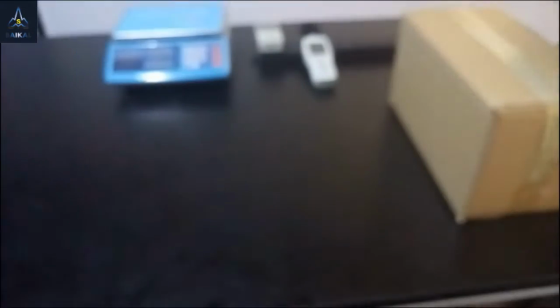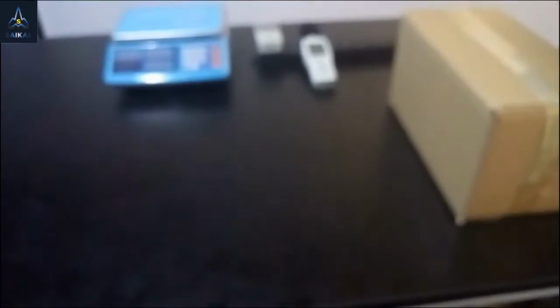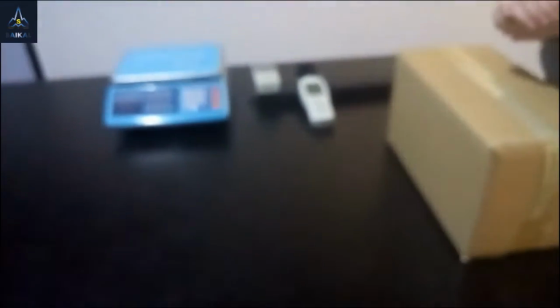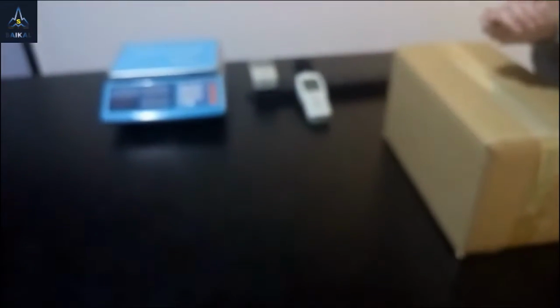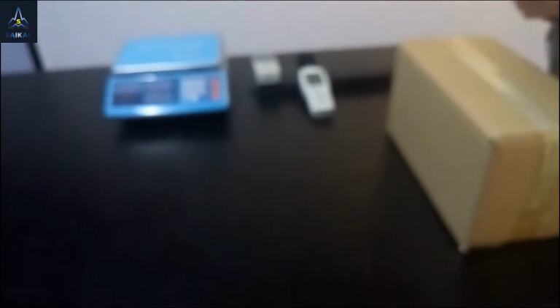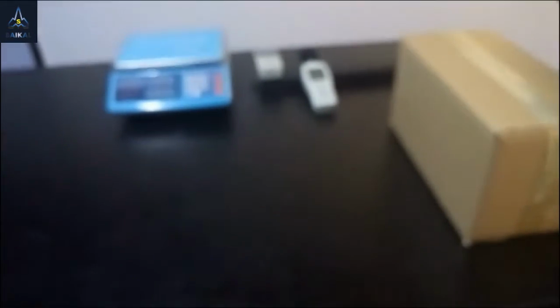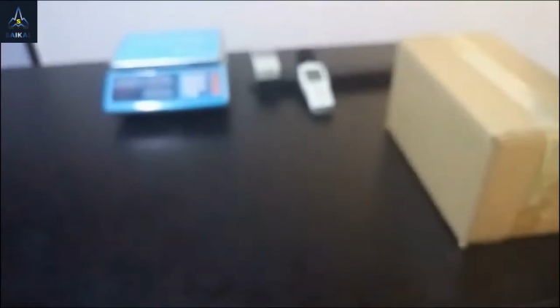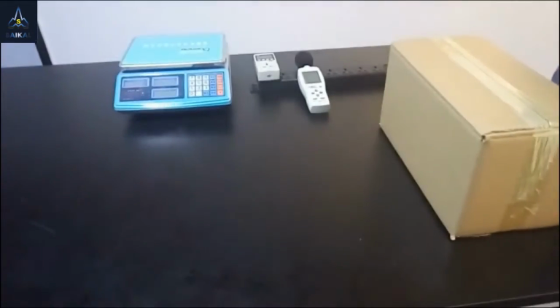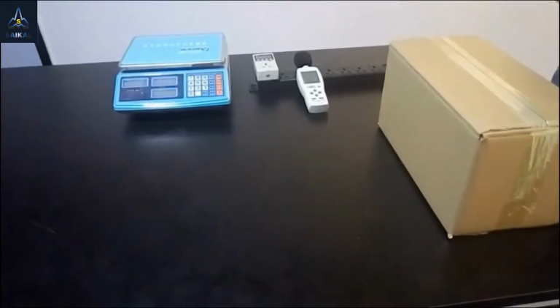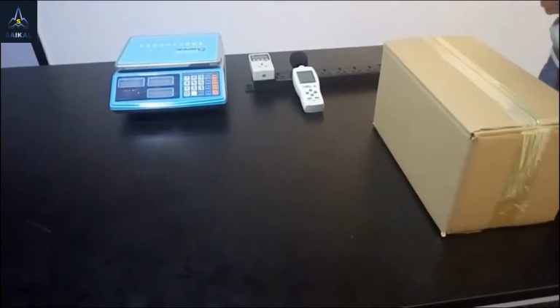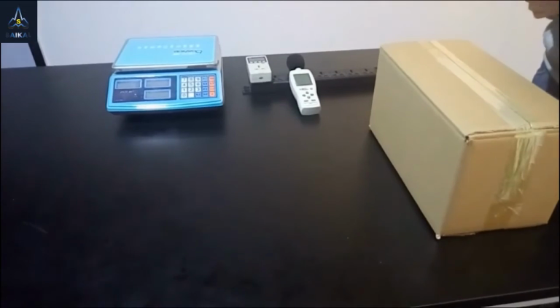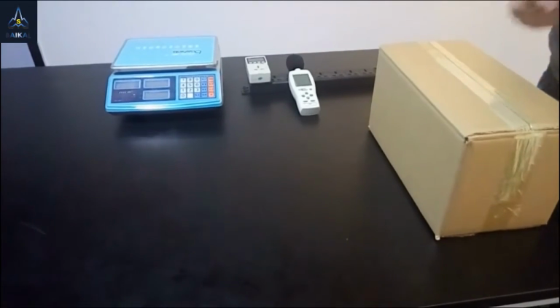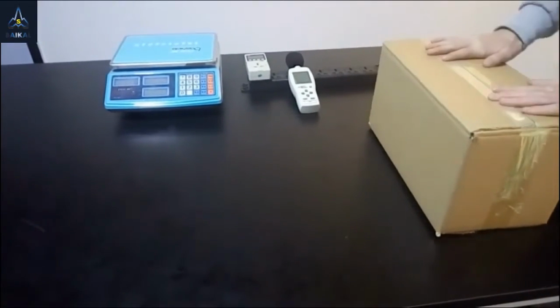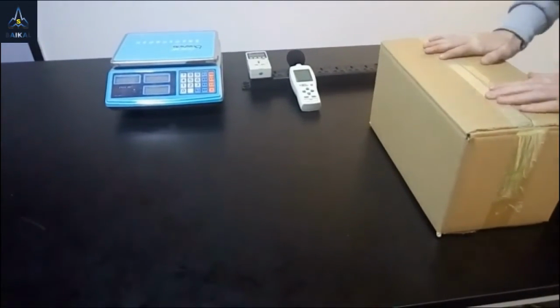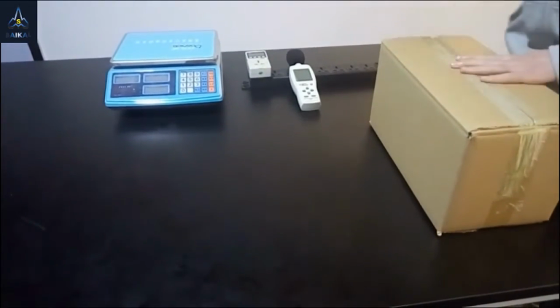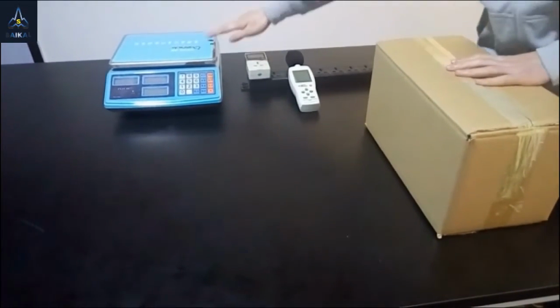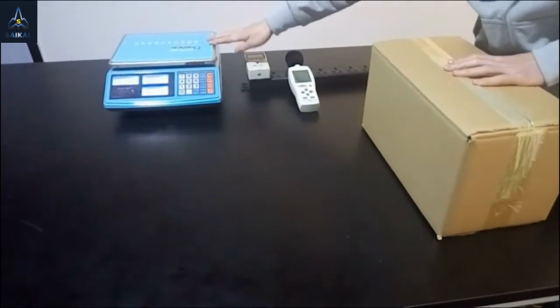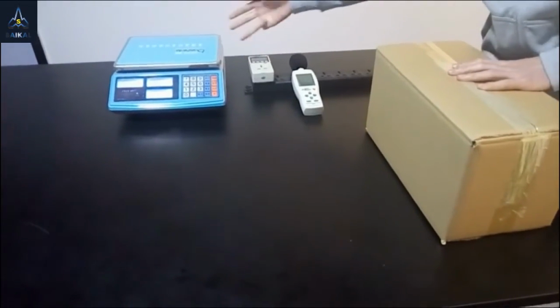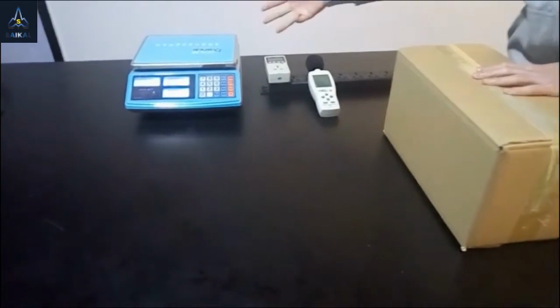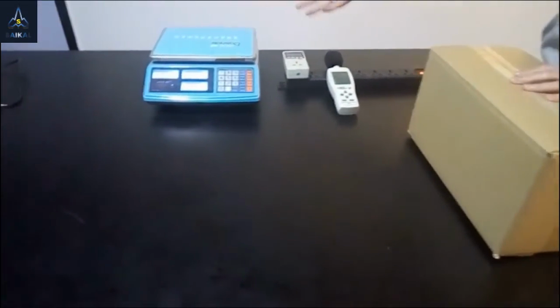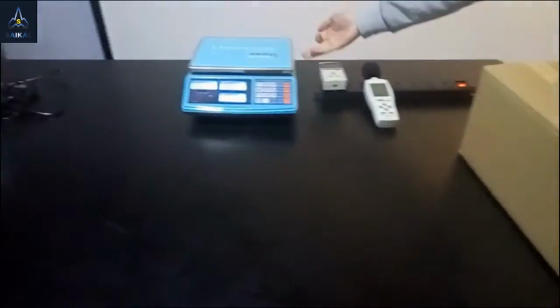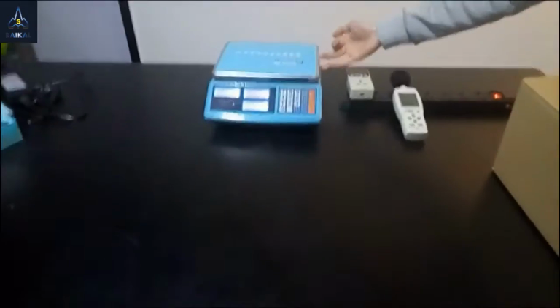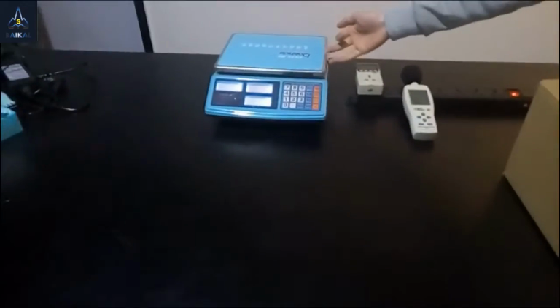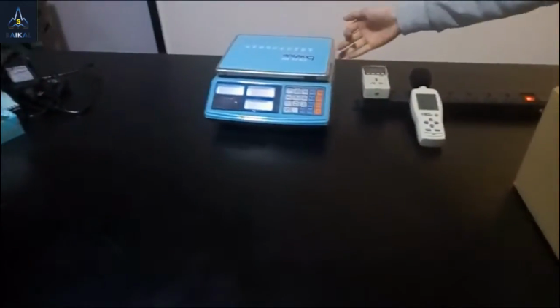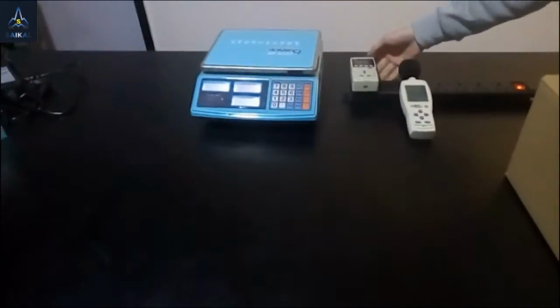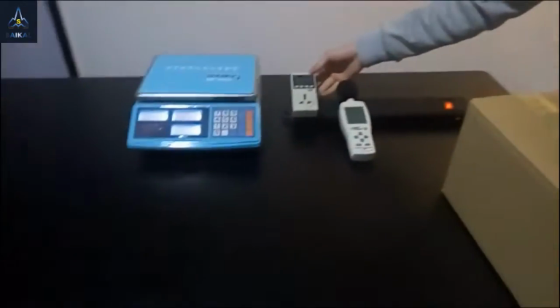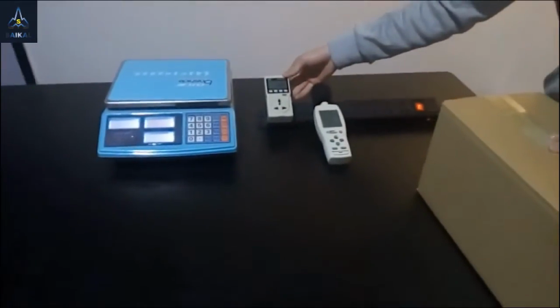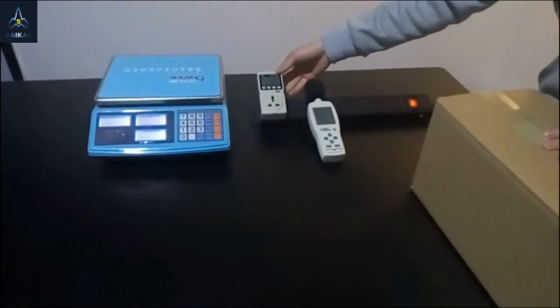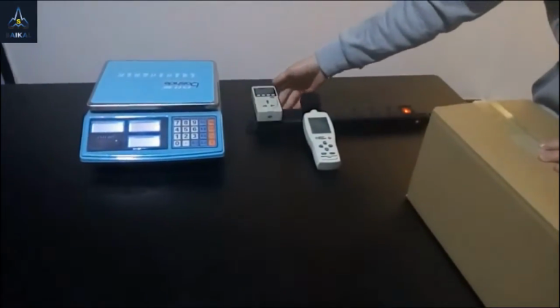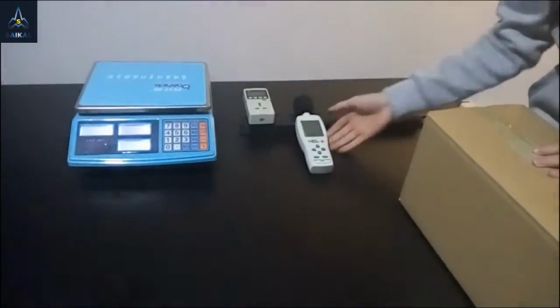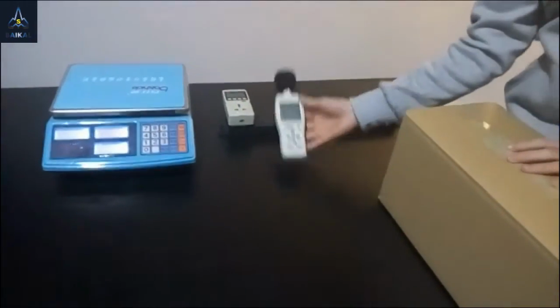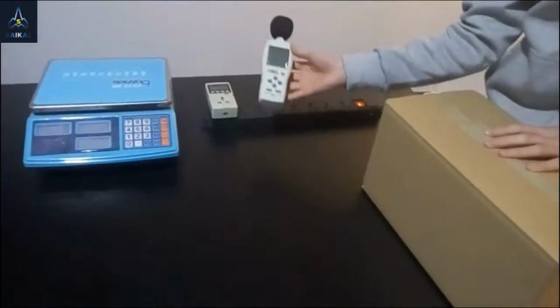Hello guys, thanks for watching the Biker Giant installation guide video. We have three devices for testing: an electronic scale, a power consumption tester, and a noise tester.